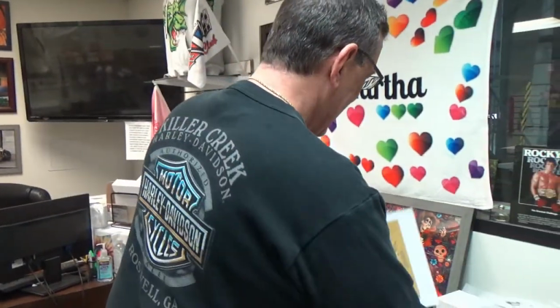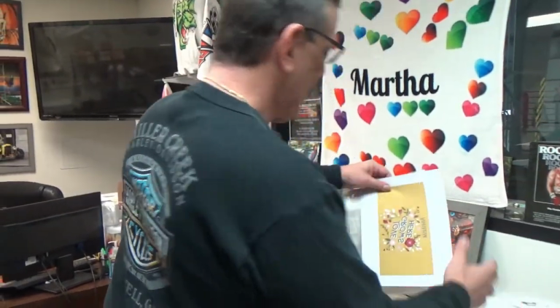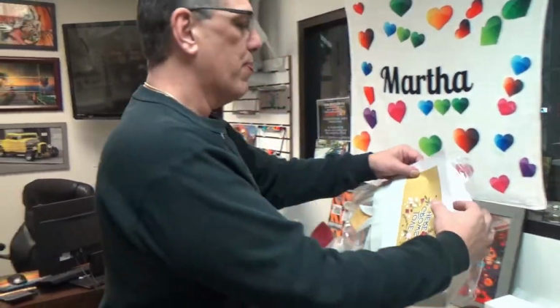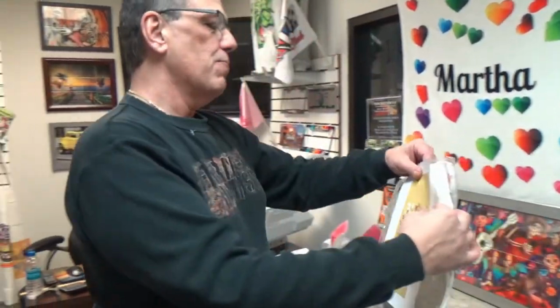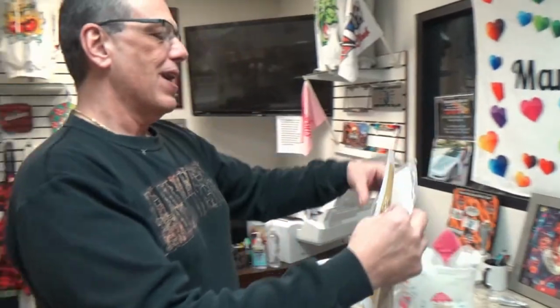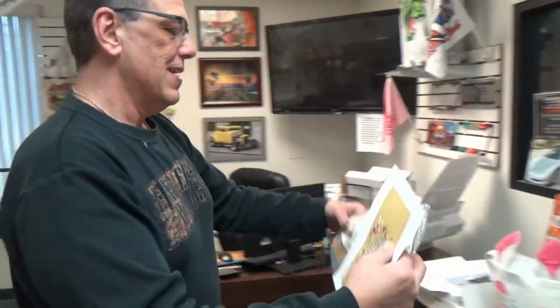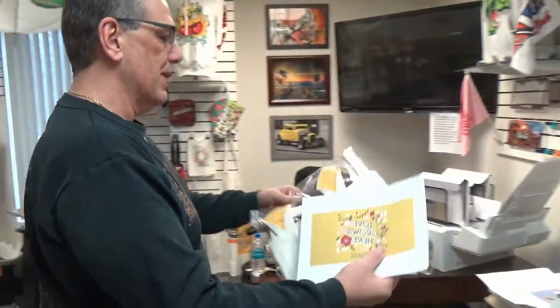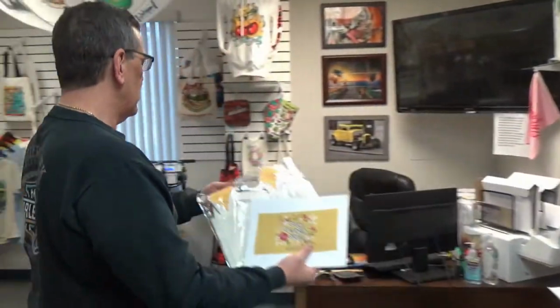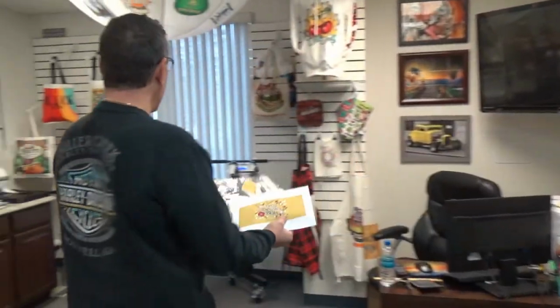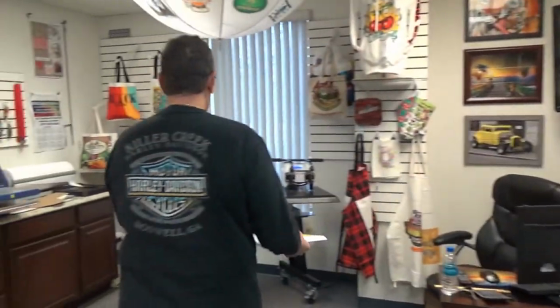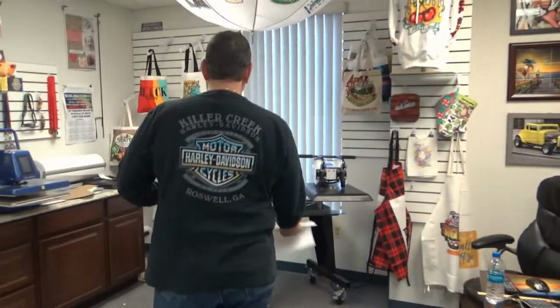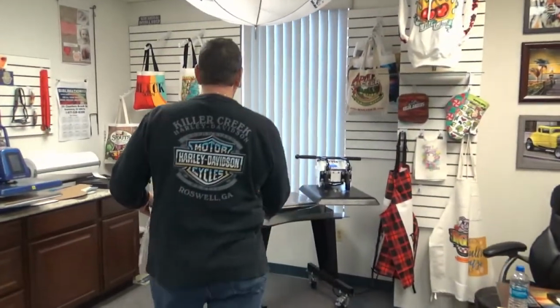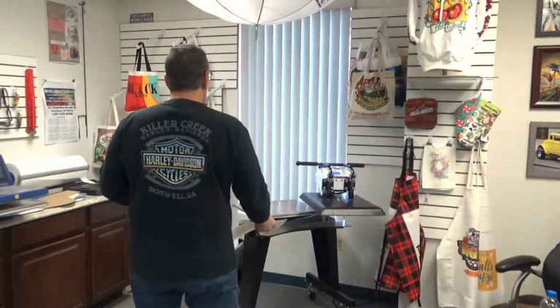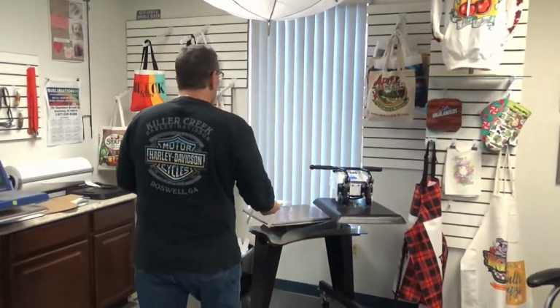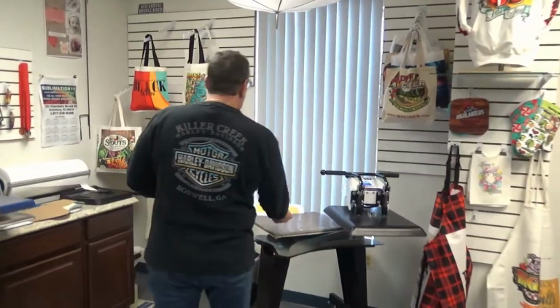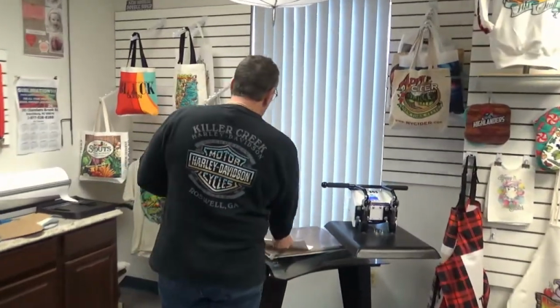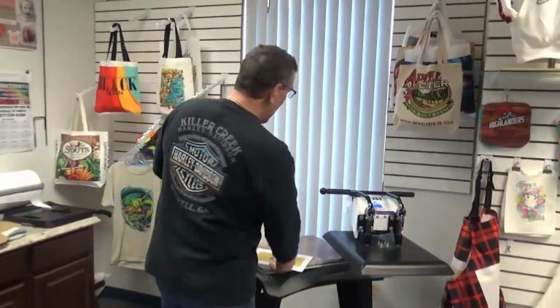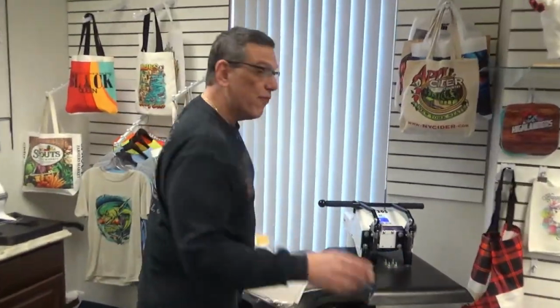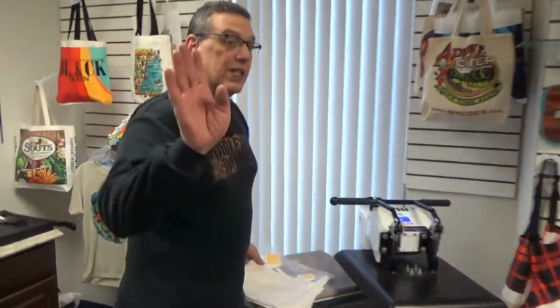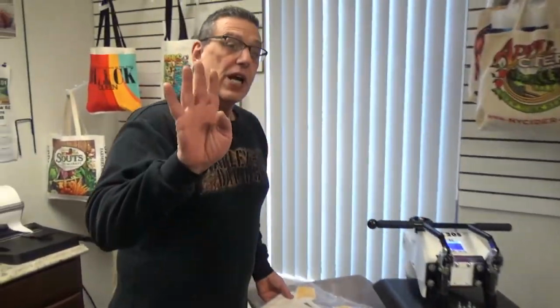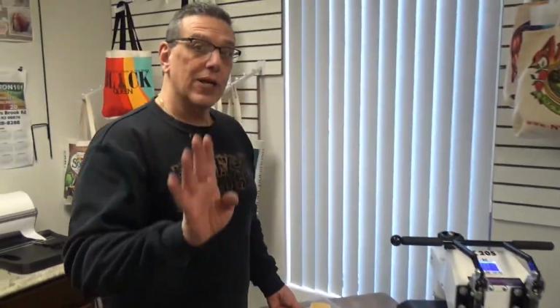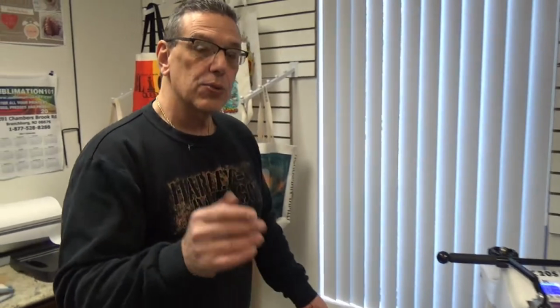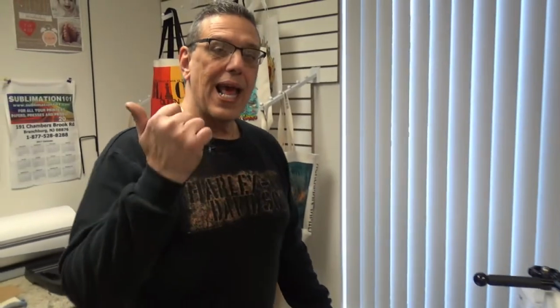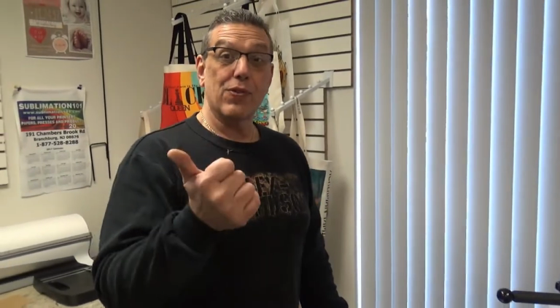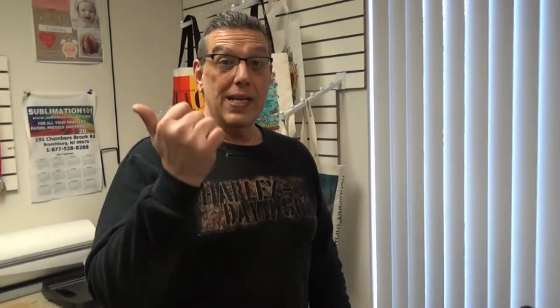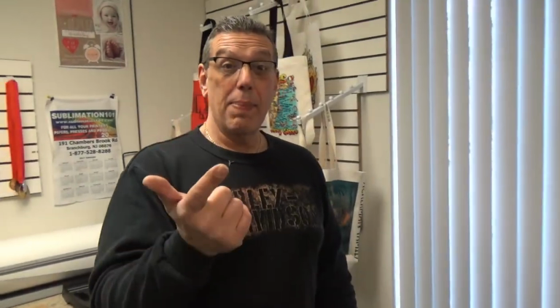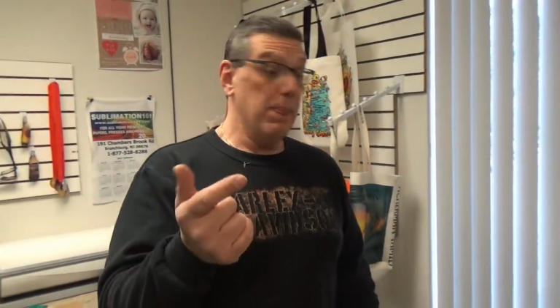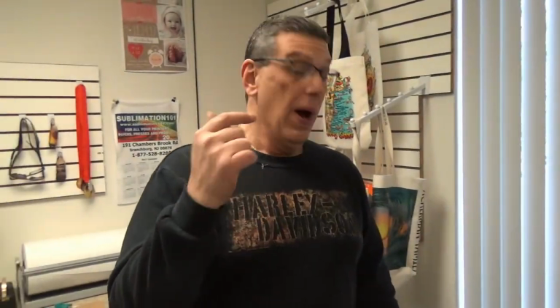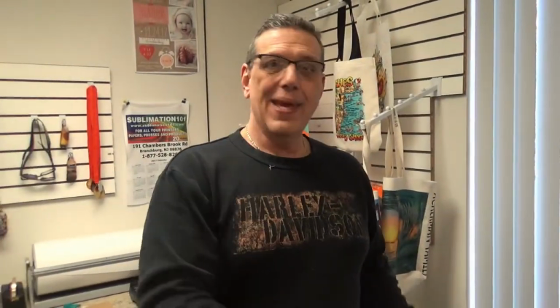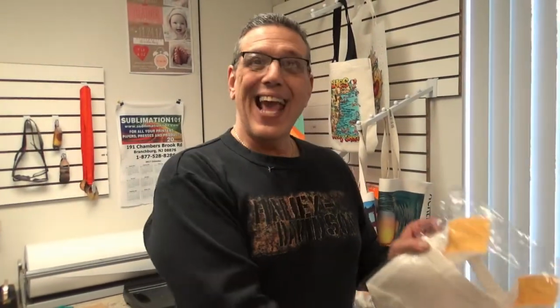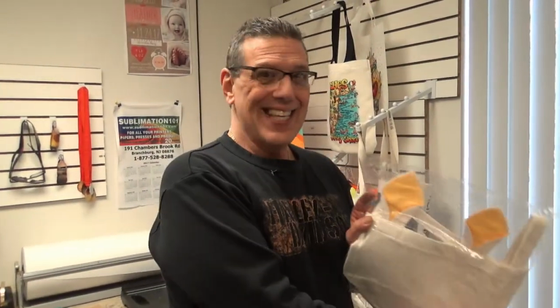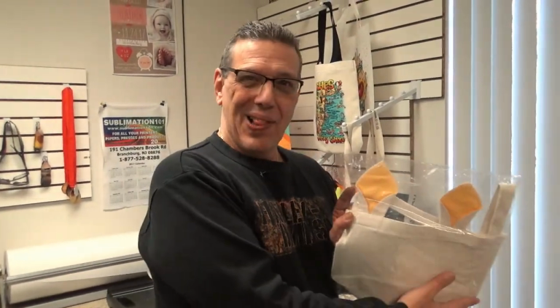I found a pretty one right here. I'm going to do the yellow ears. We're actually going to have four different colored ears — we're going to have green, baby blue, pink, and yellow.